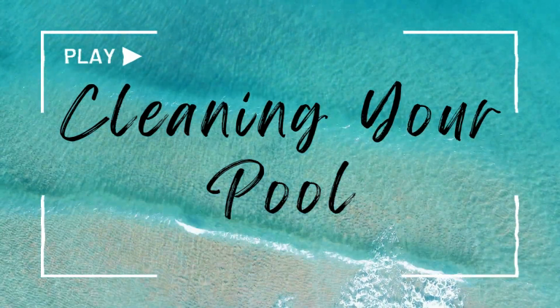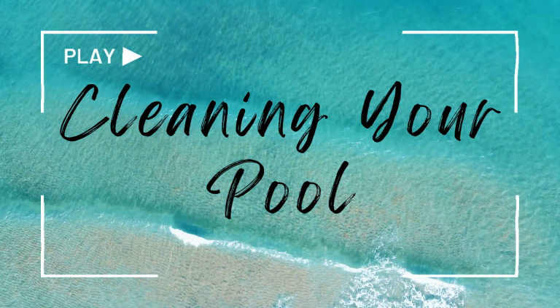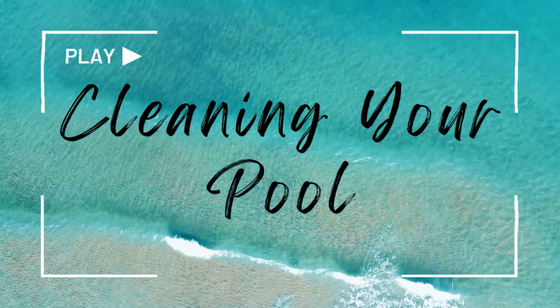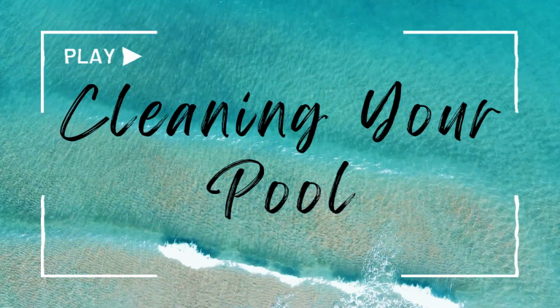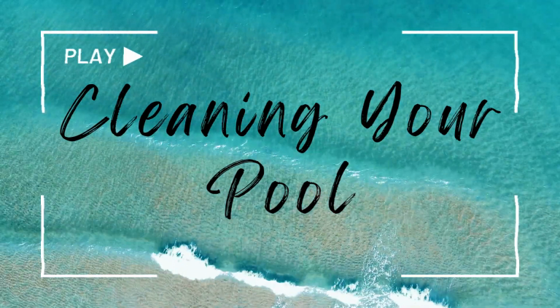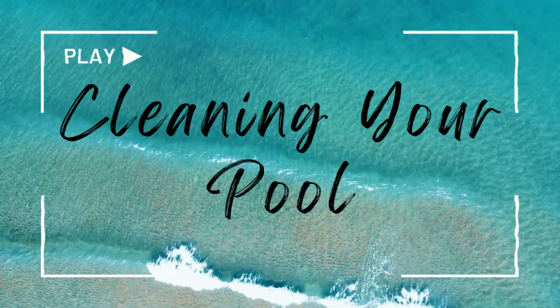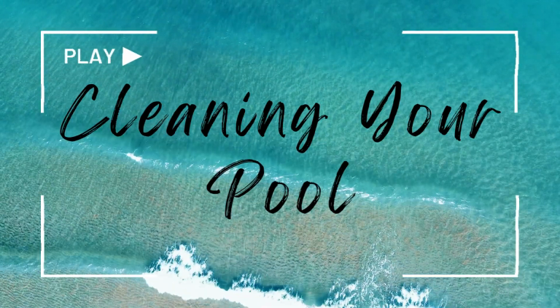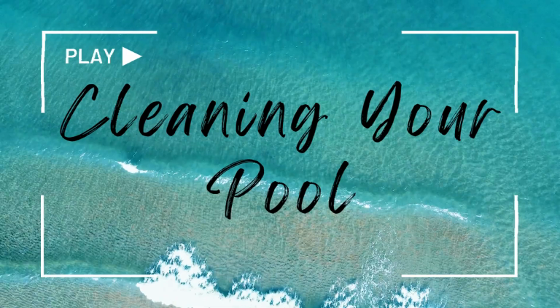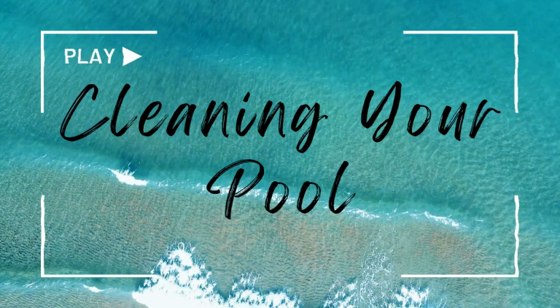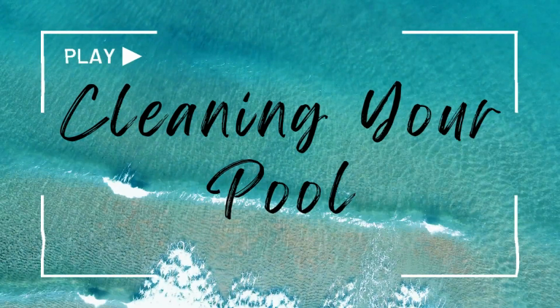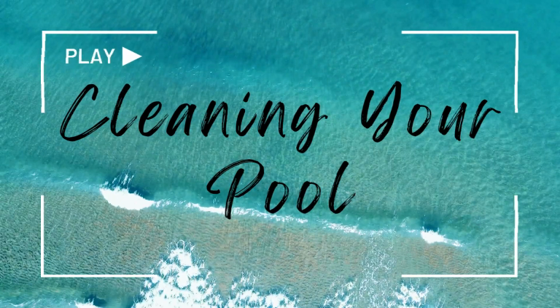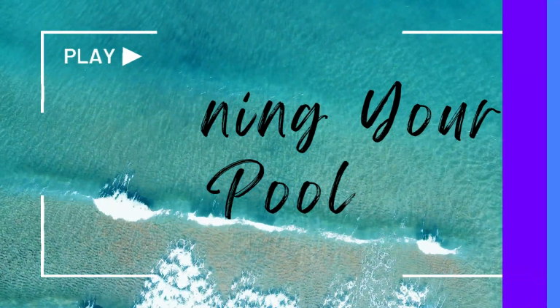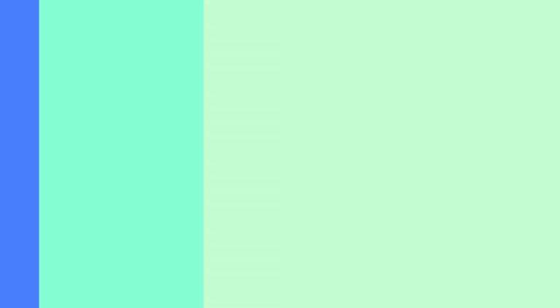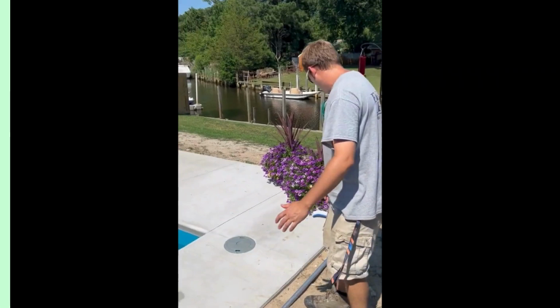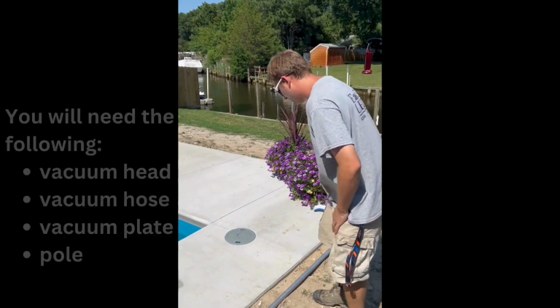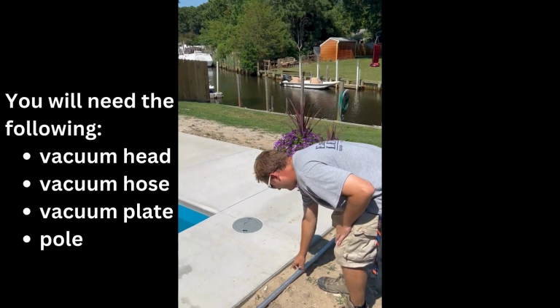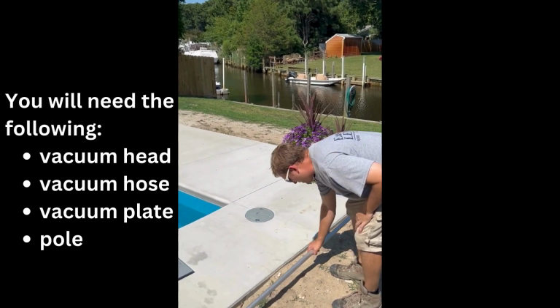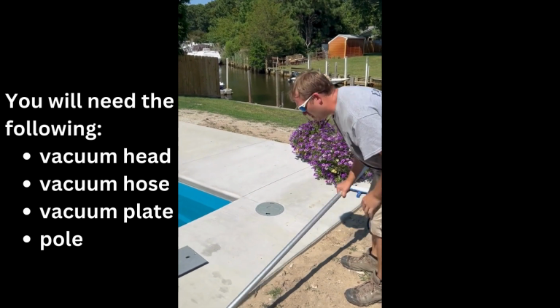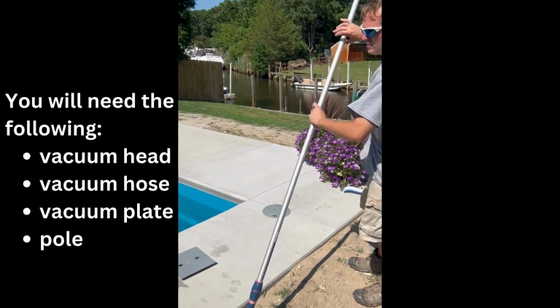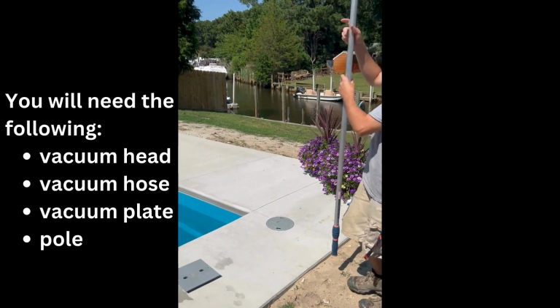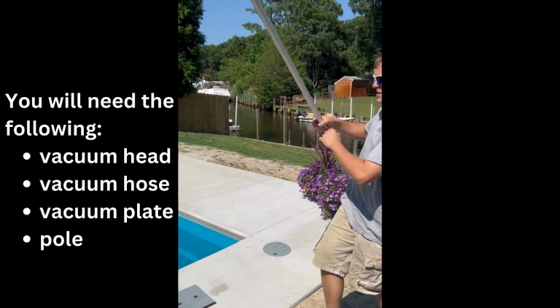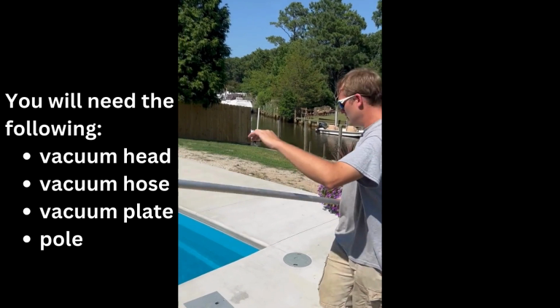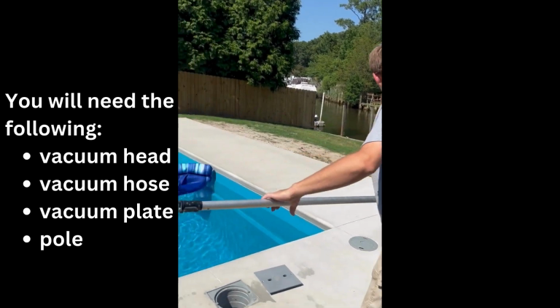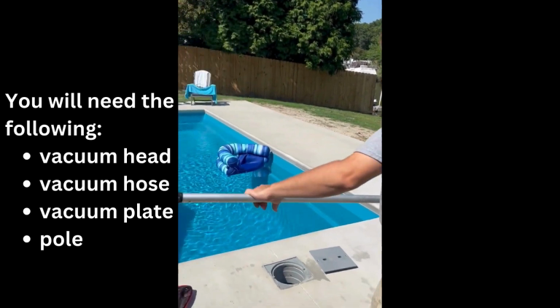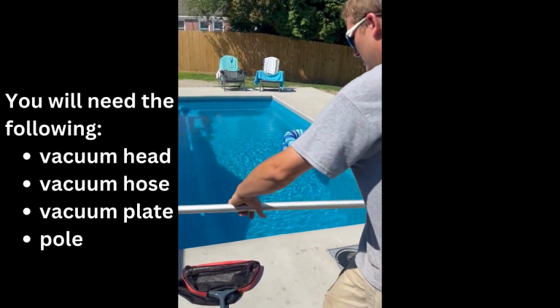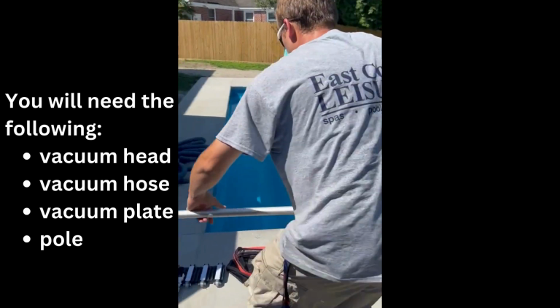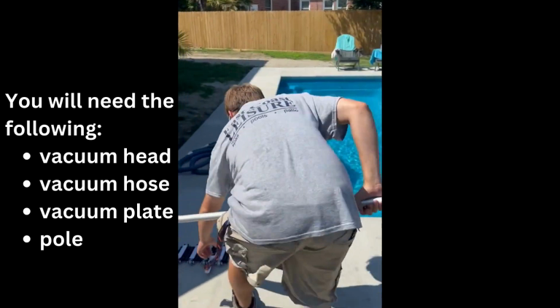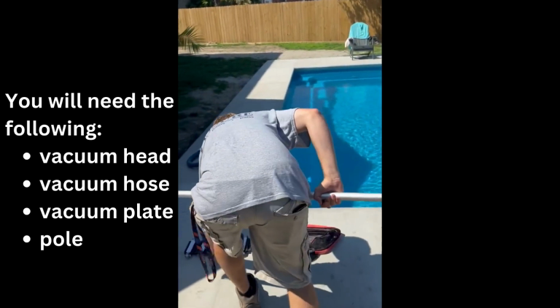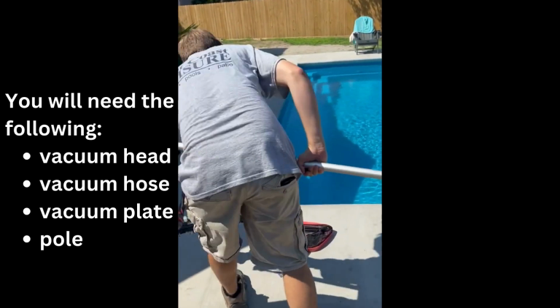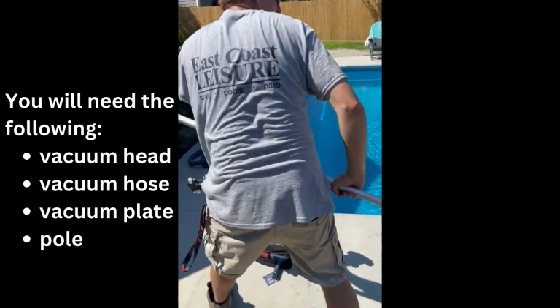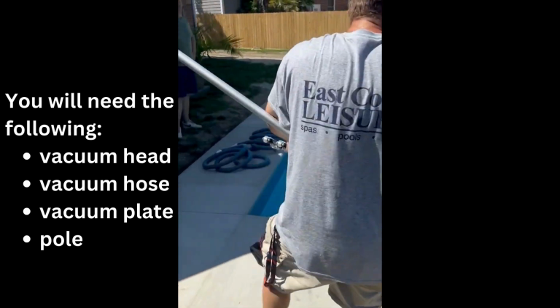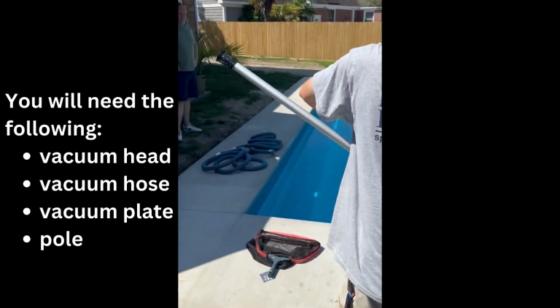Hi, I'm Scott, and in today's video we will be going over vacuuming your pool. To get started, you'll need a couple things: a vacuum head, vacuum hose, a vacuum plate, as well as a pole.